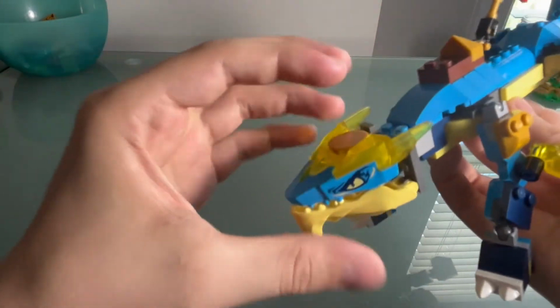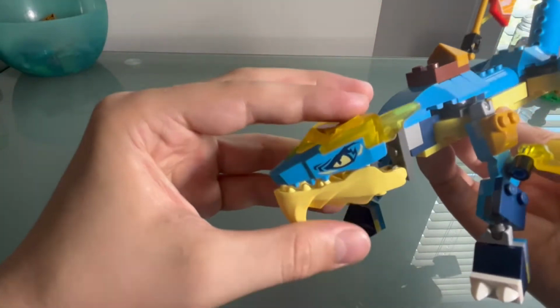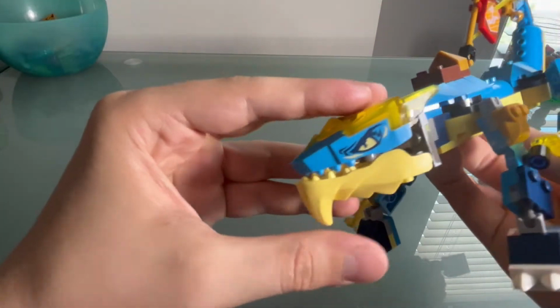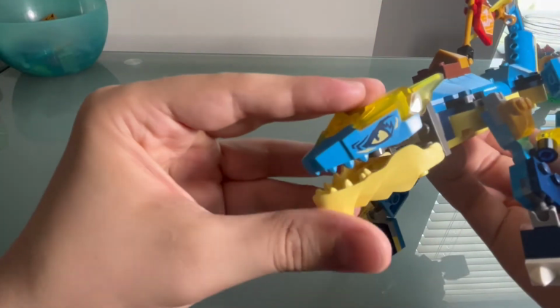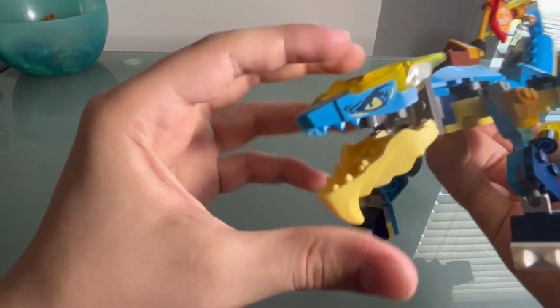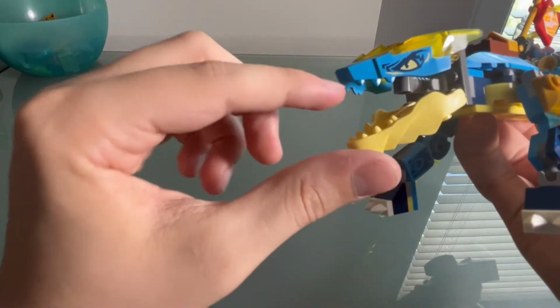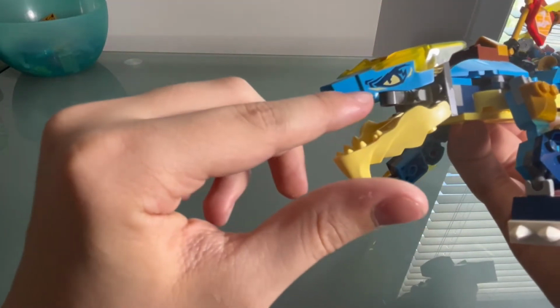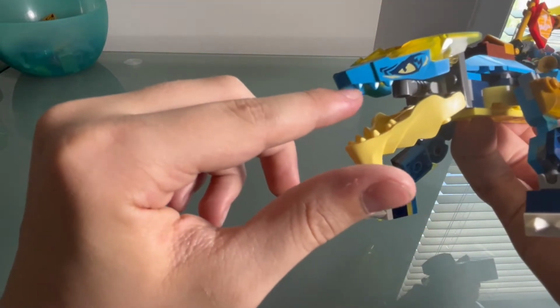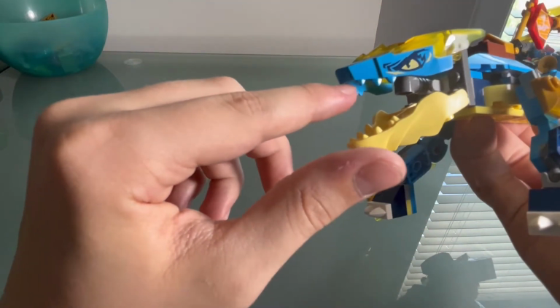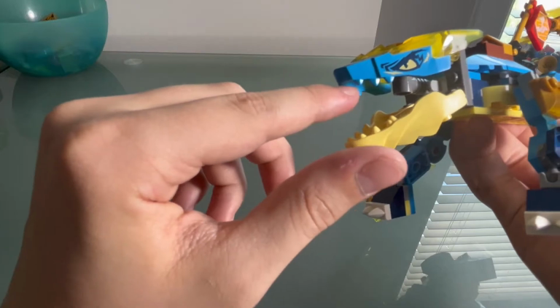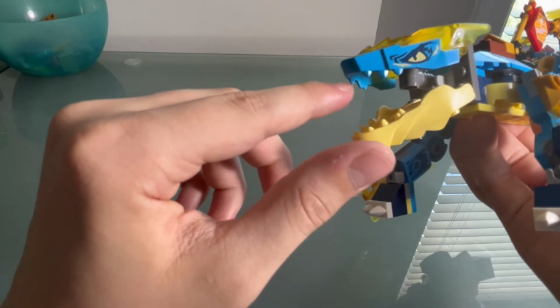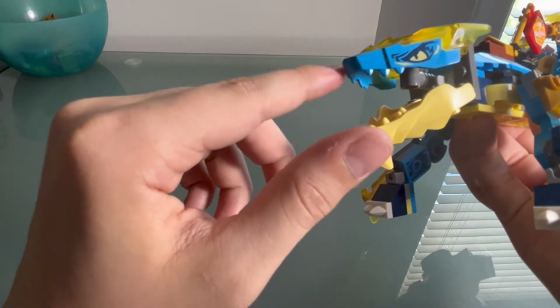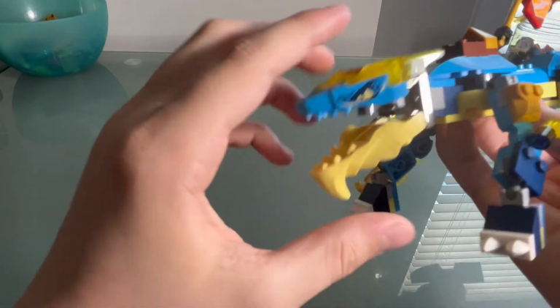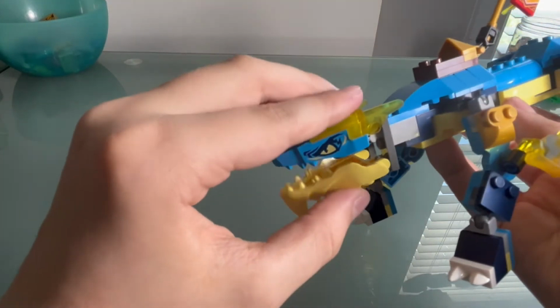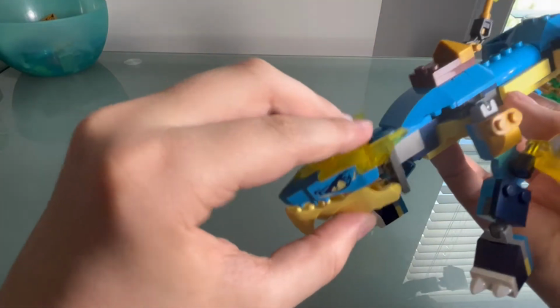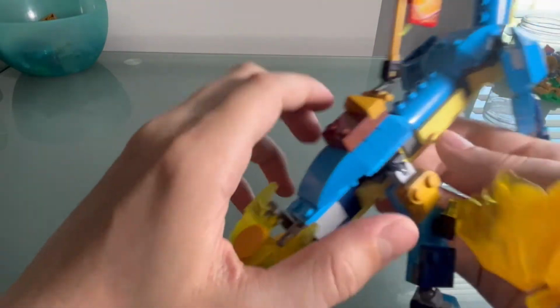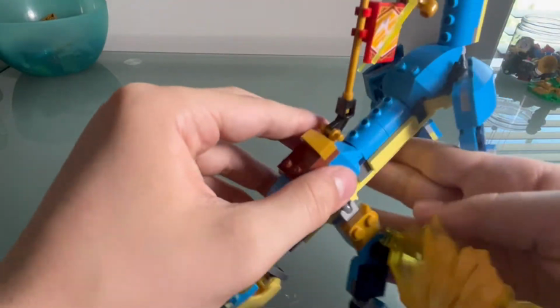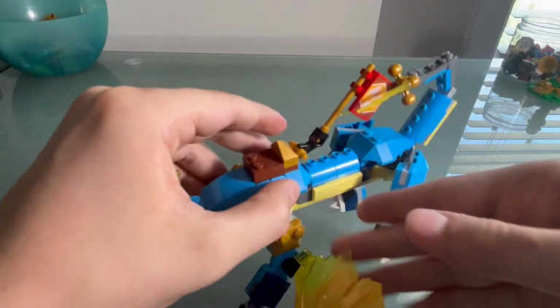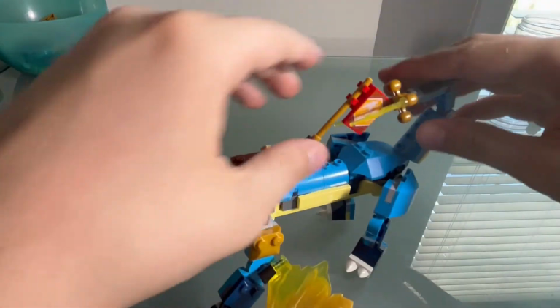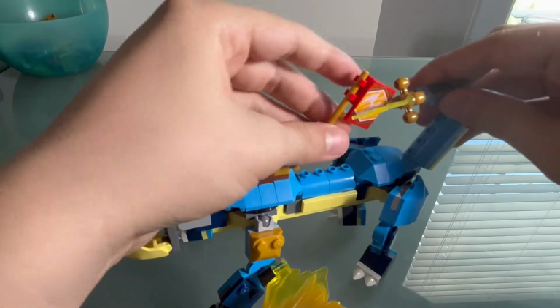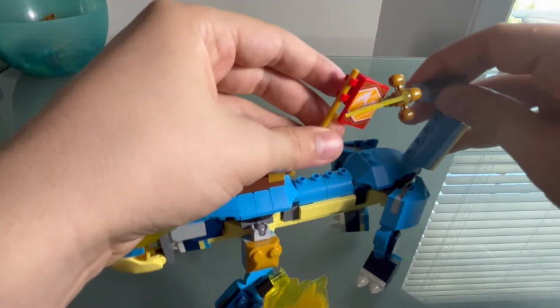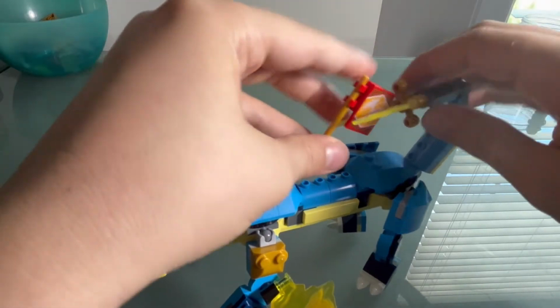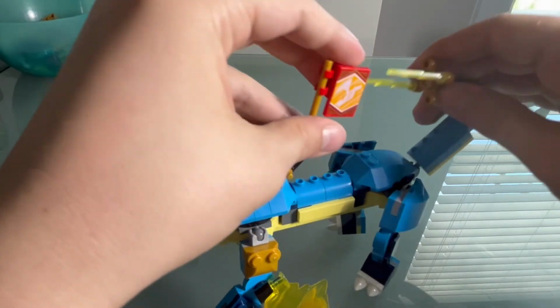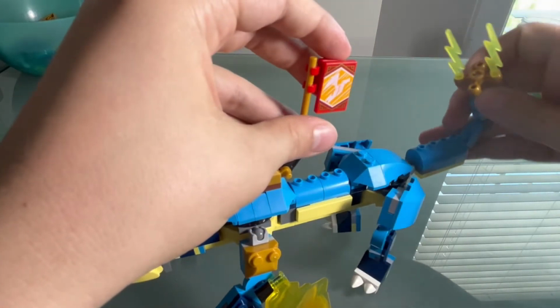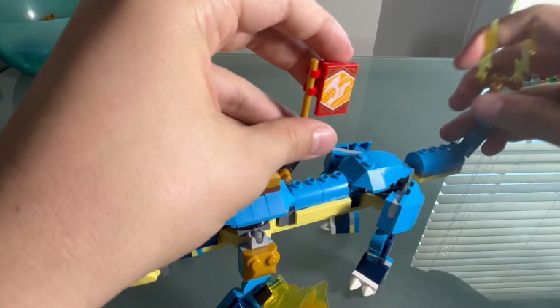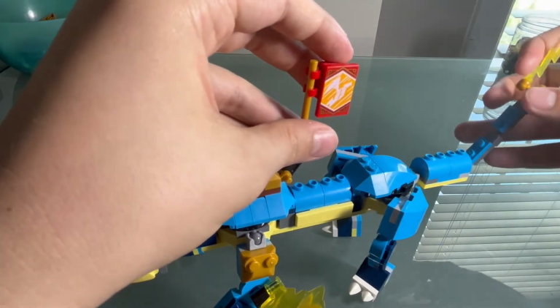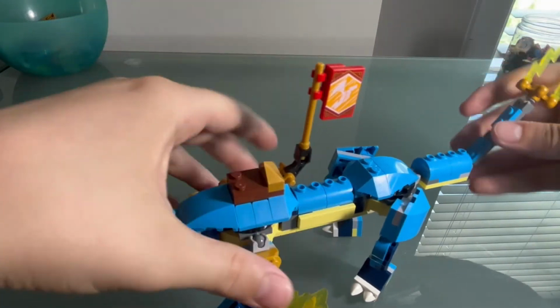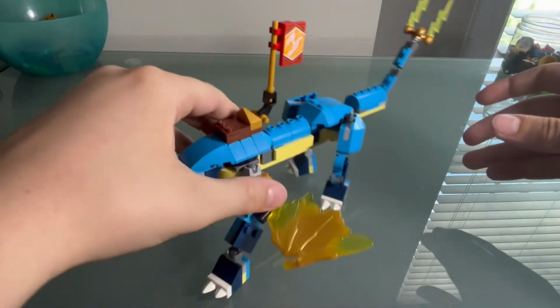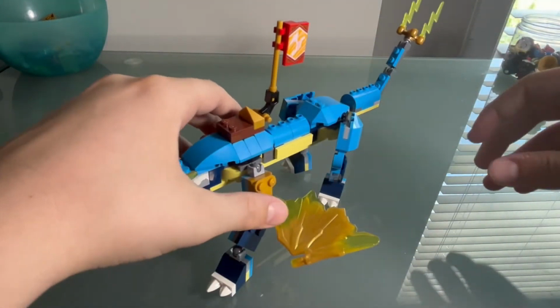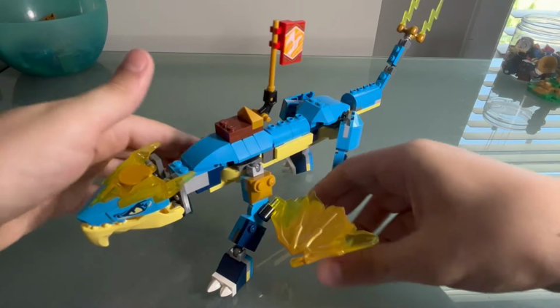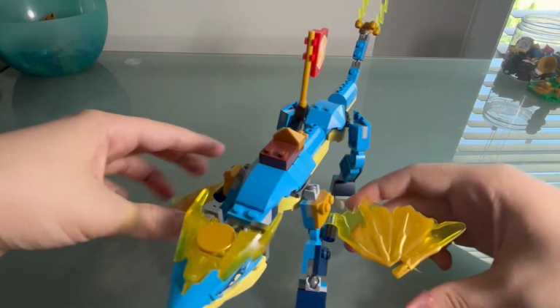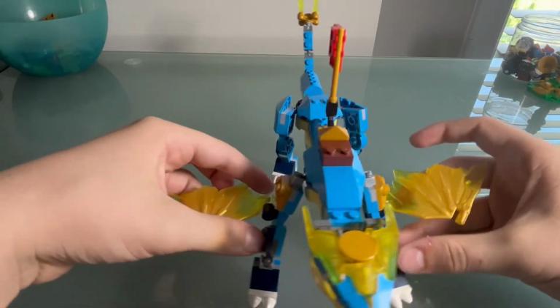I like the lightning details right there, but I hate that they don't make the teeth actually white. I feel like that's kind of lazy. There's the saddle right there. It's a pretty simple saddle — I feel like if this was any more simplified, it'd be a four plus set.